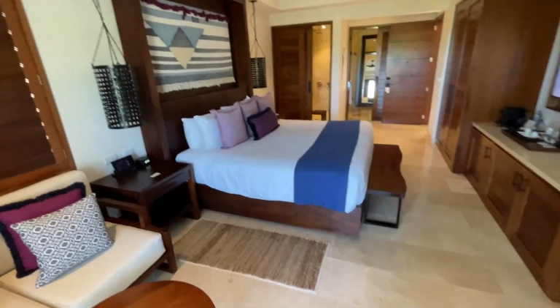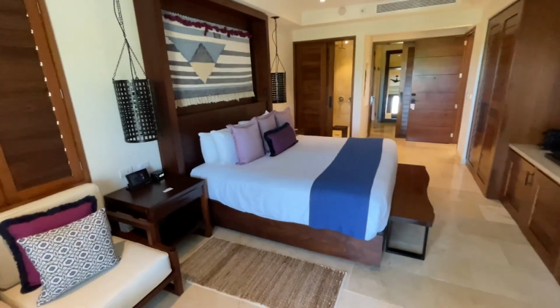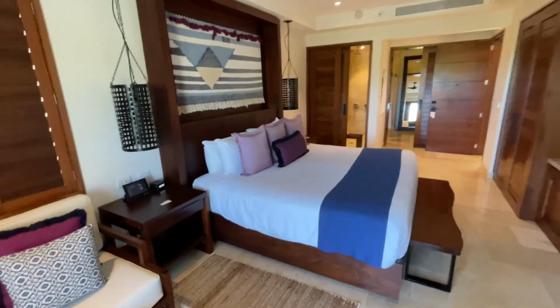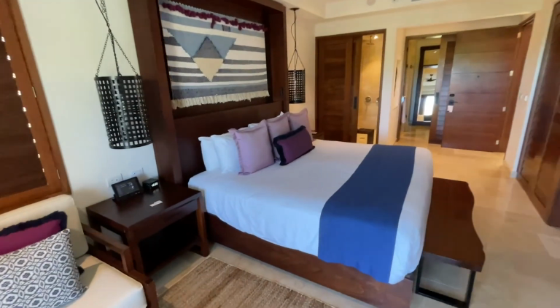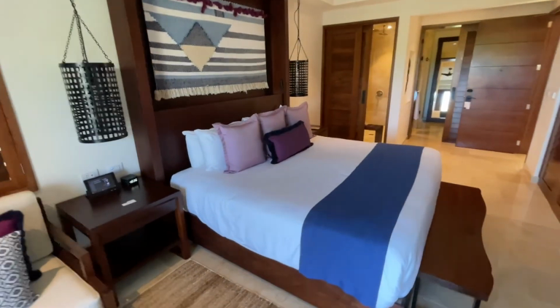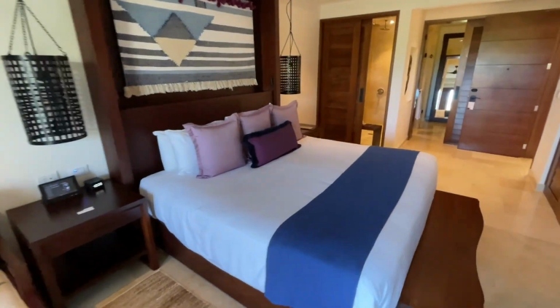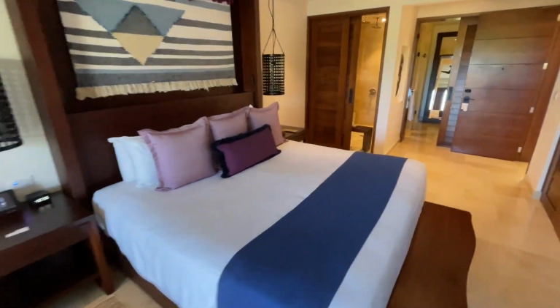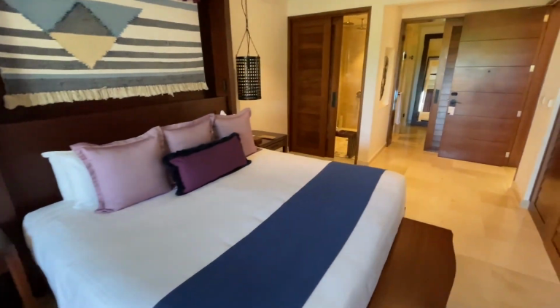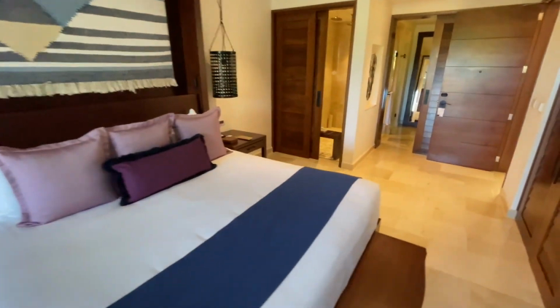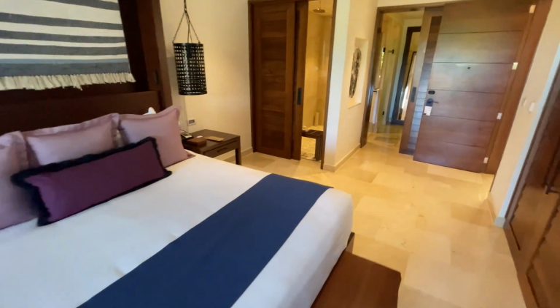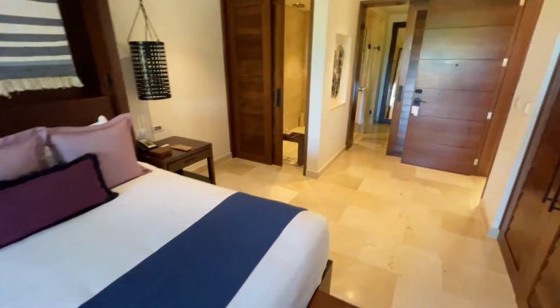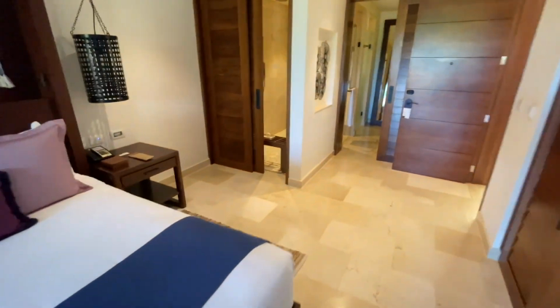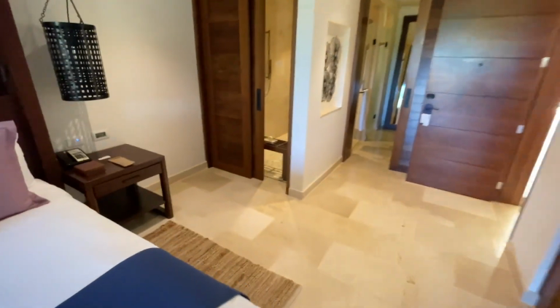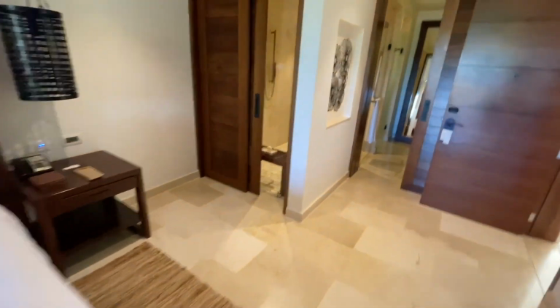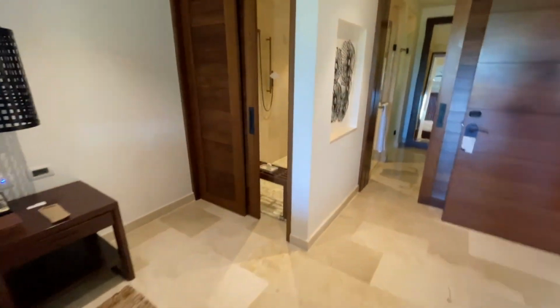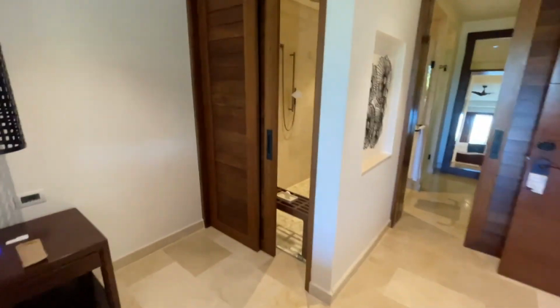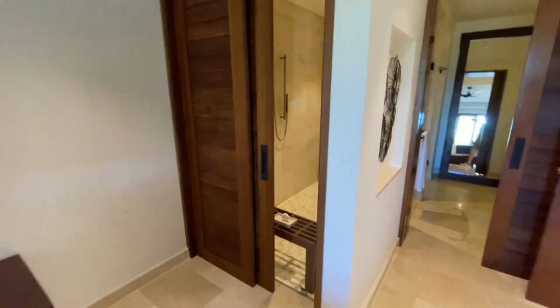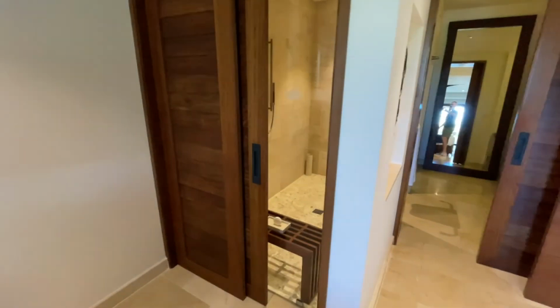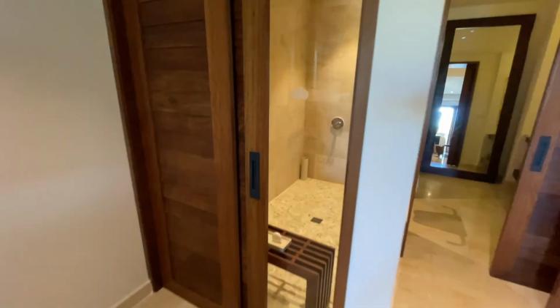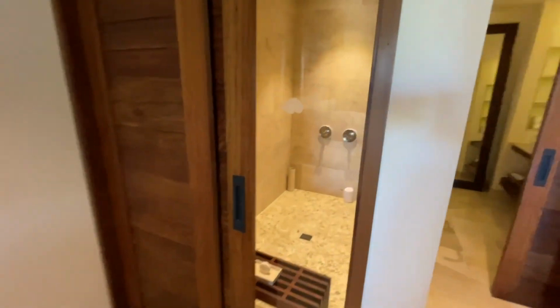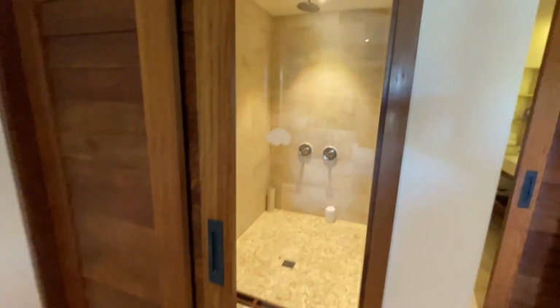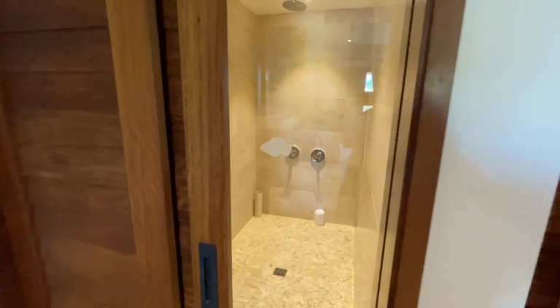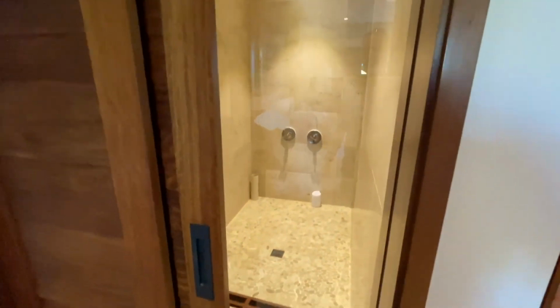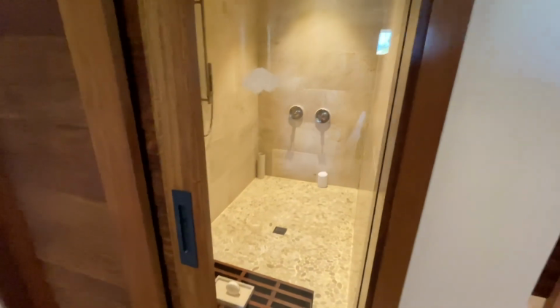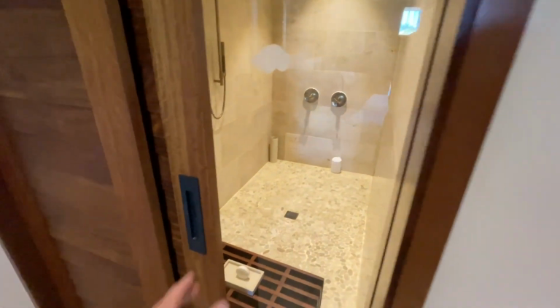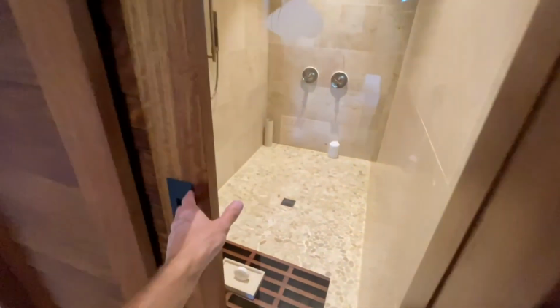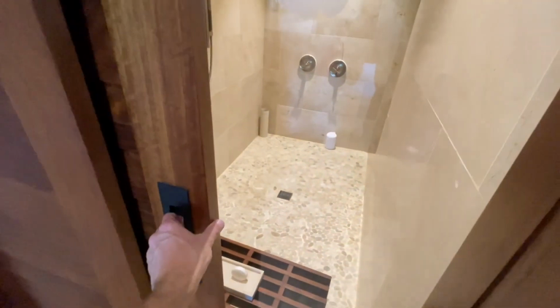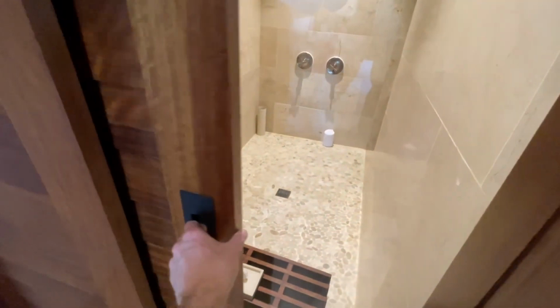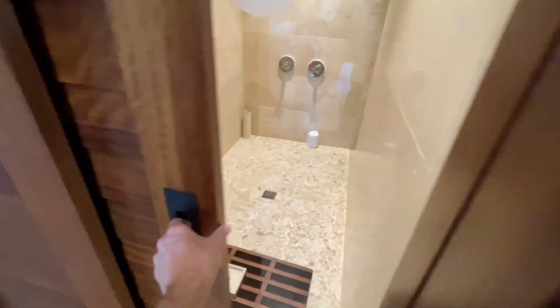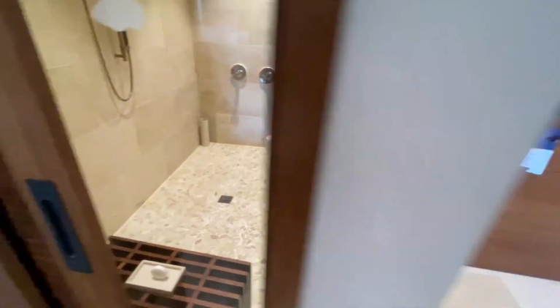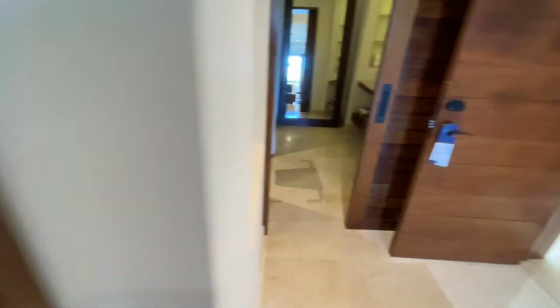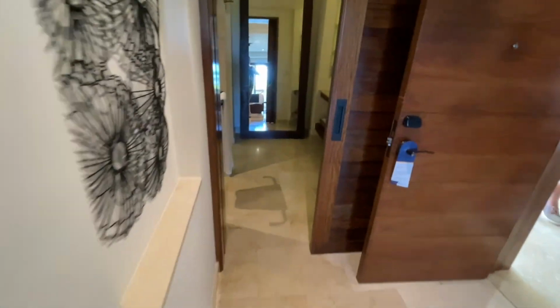Beautifully appointed room, fresh, new. A little peek-a-boo shower. Of course, it does close, so you can have your privacy.